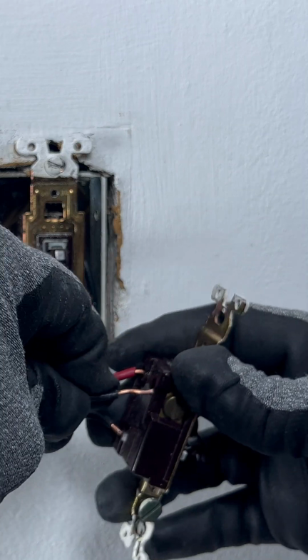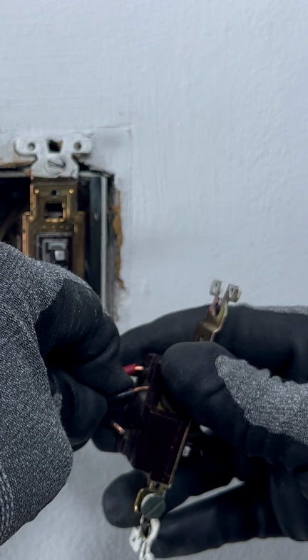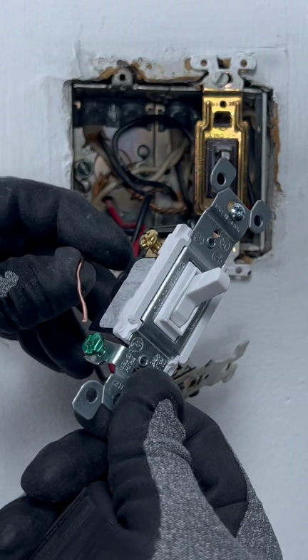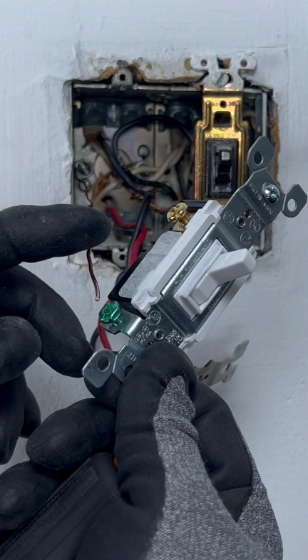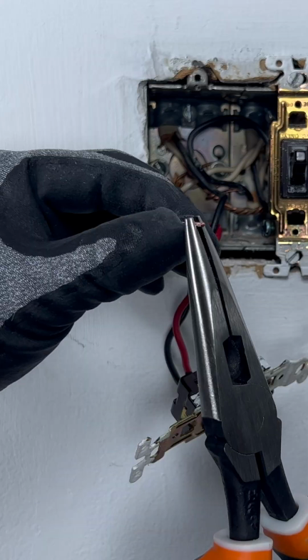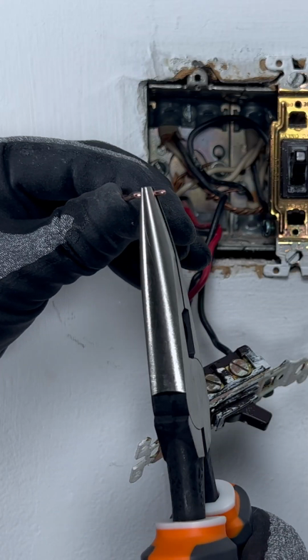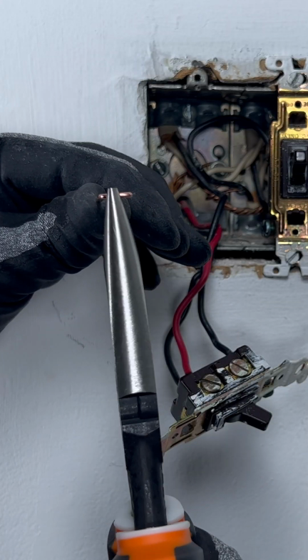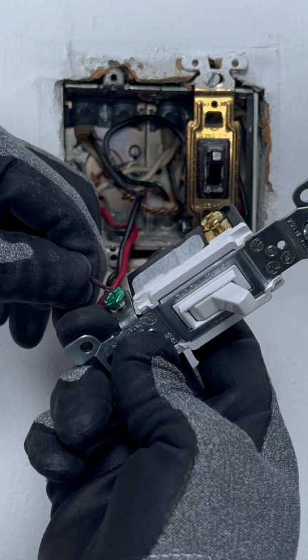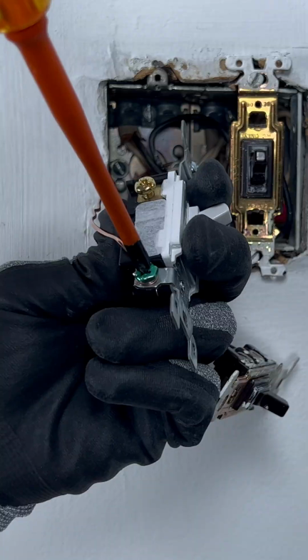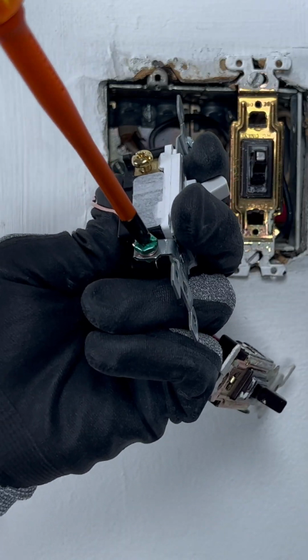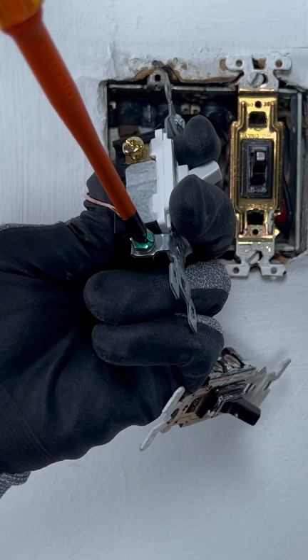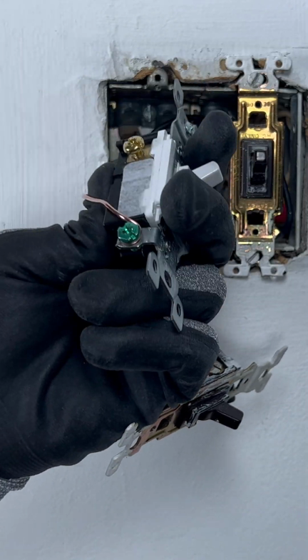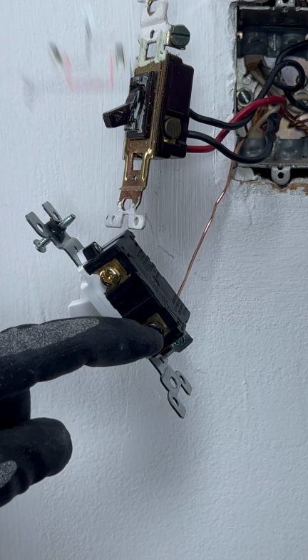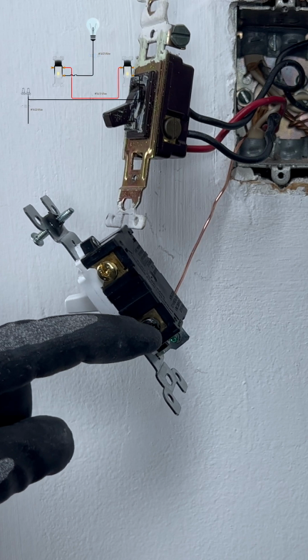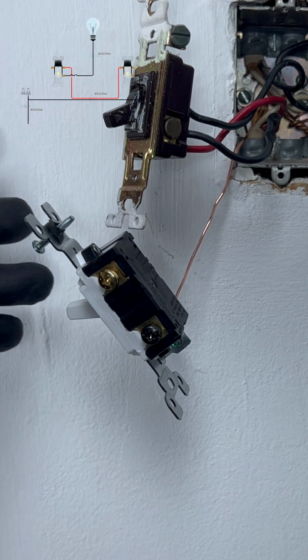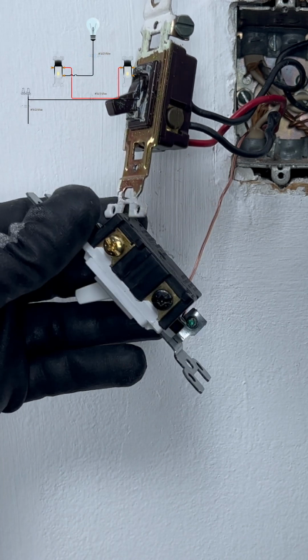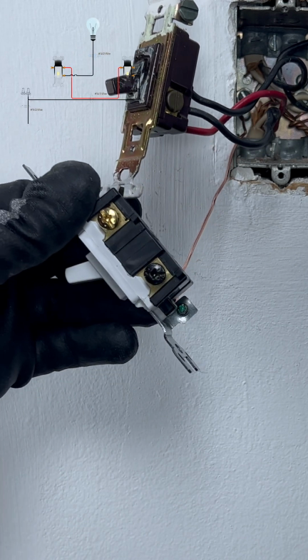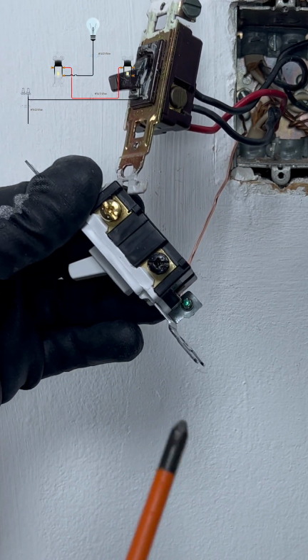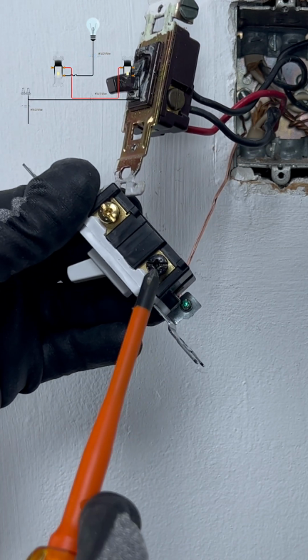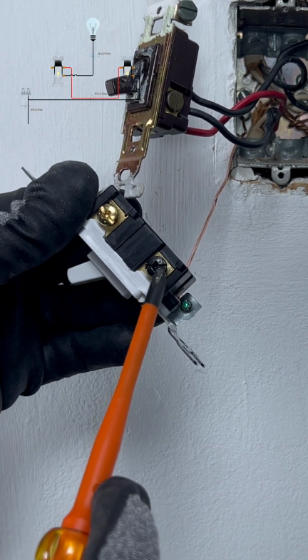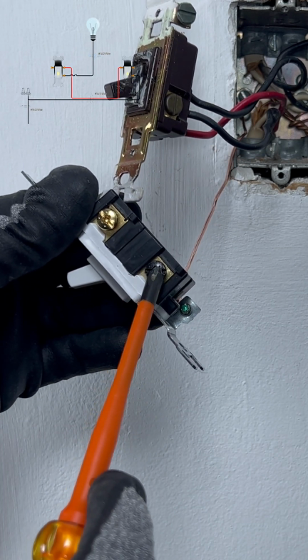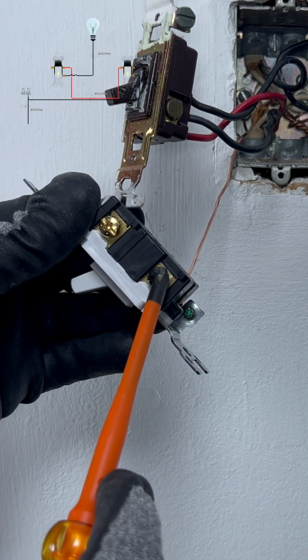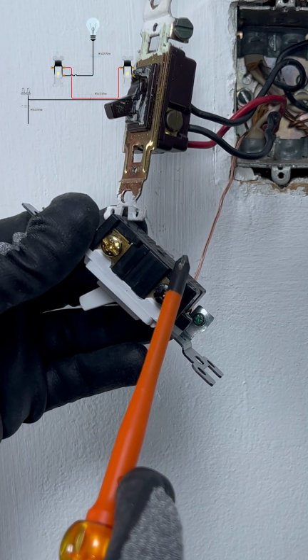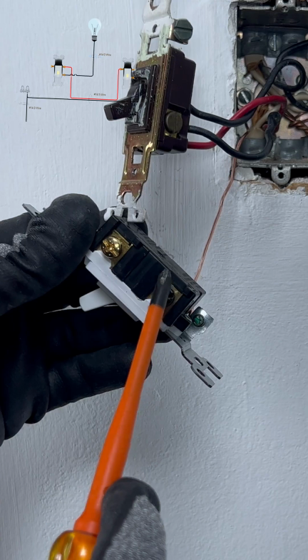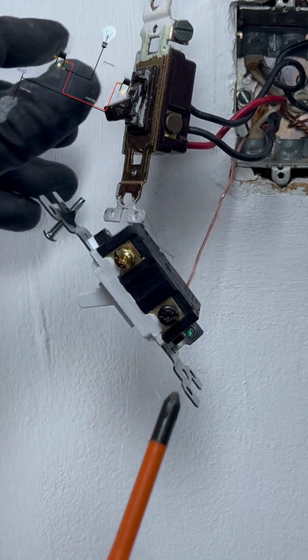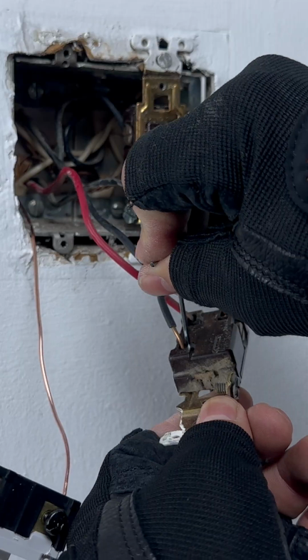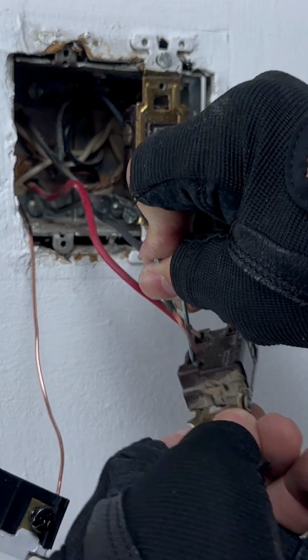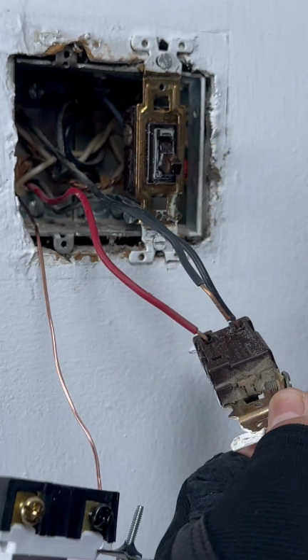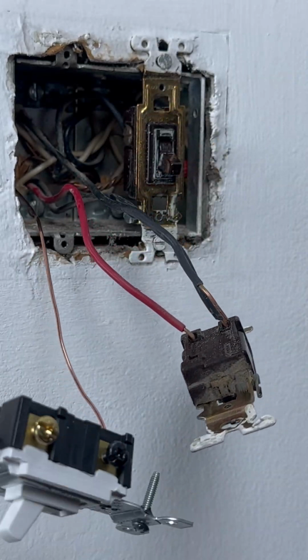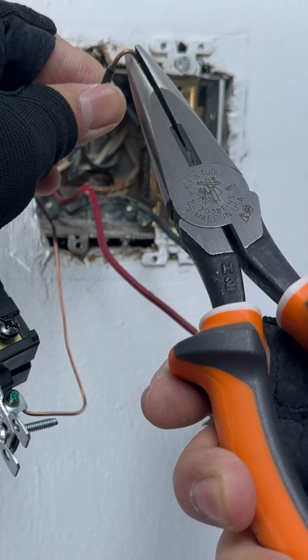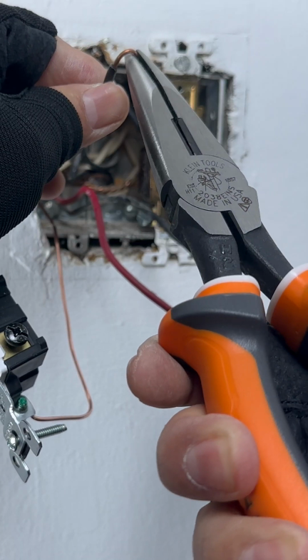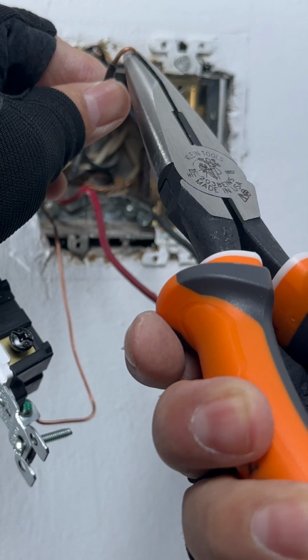The first thing is we connect the ground wire to the new switch. A black with black paint is the power wire to energize the light. Disconnect the wires from the old switch and connect them to the corresponding screws on the new switch.